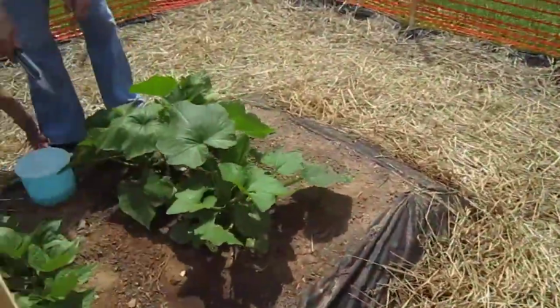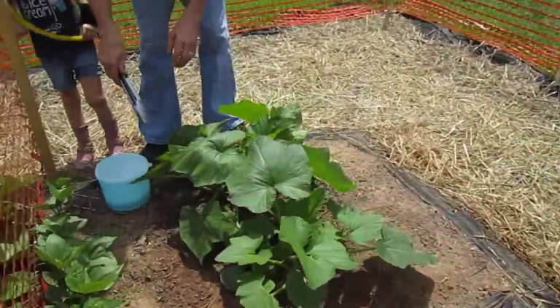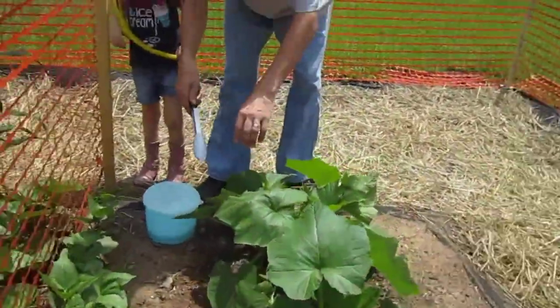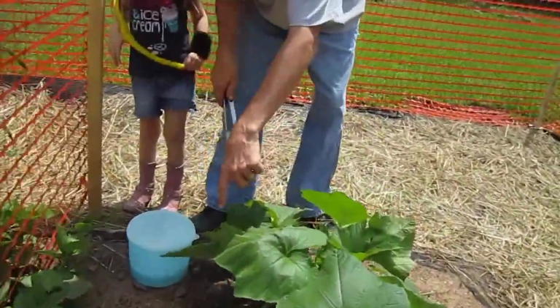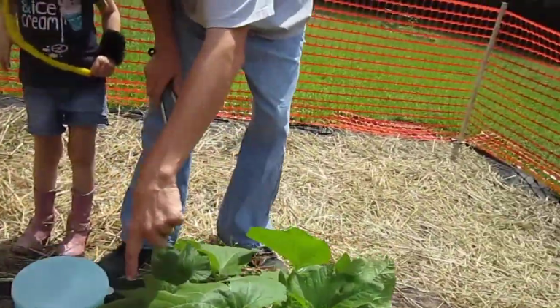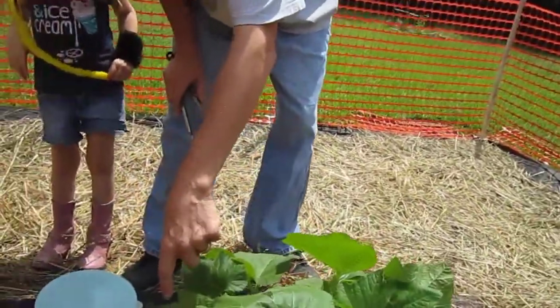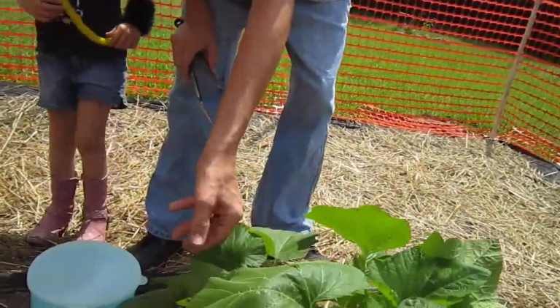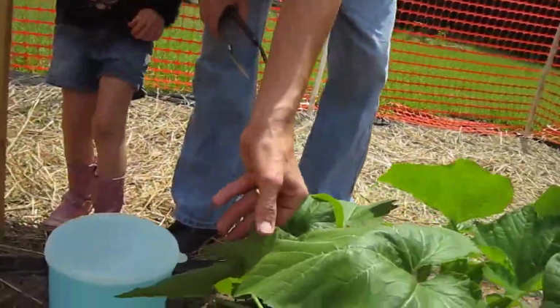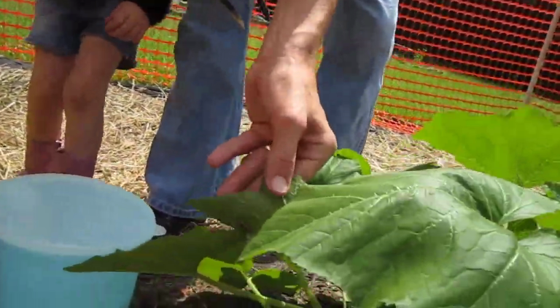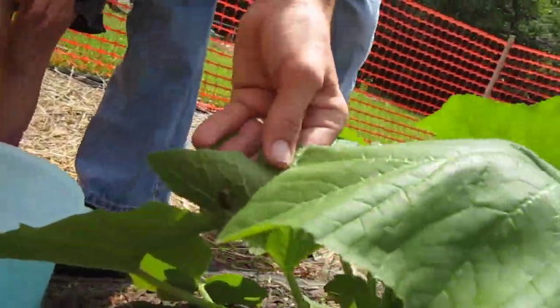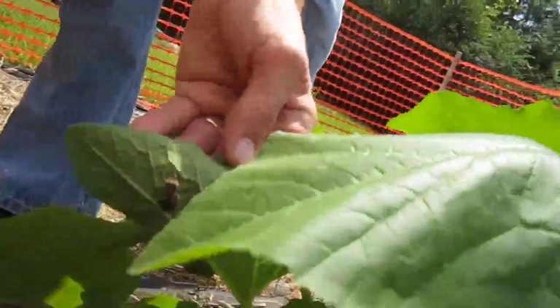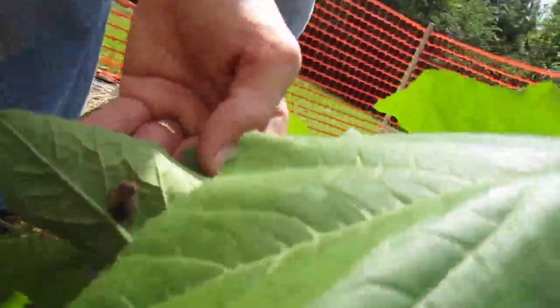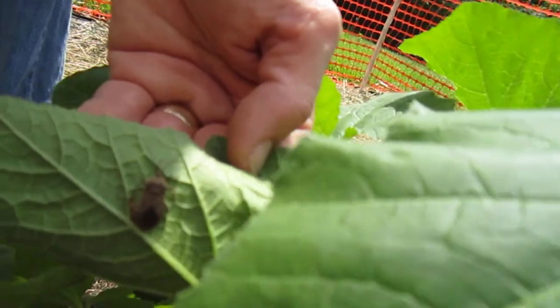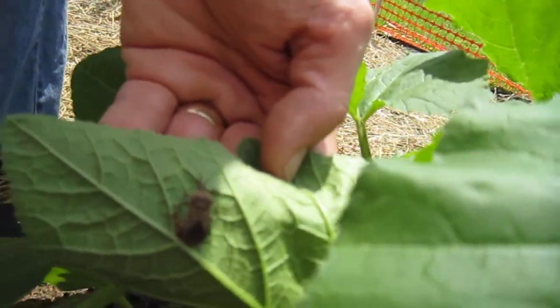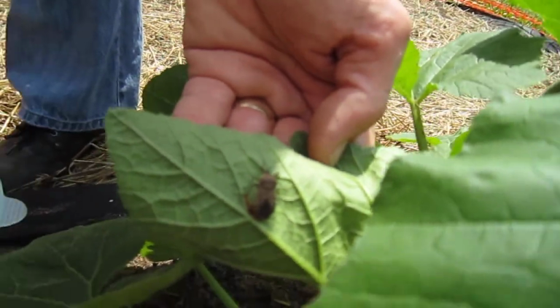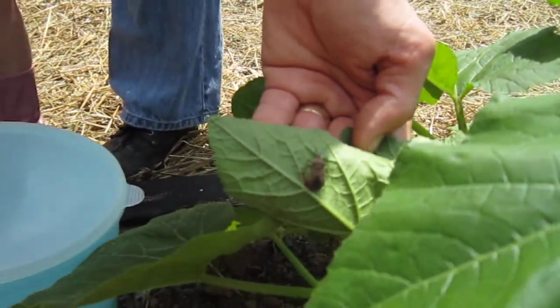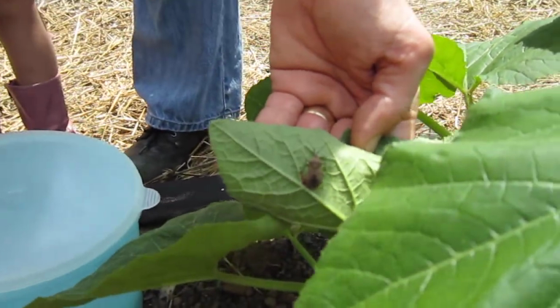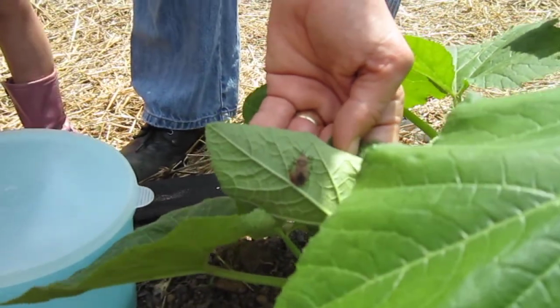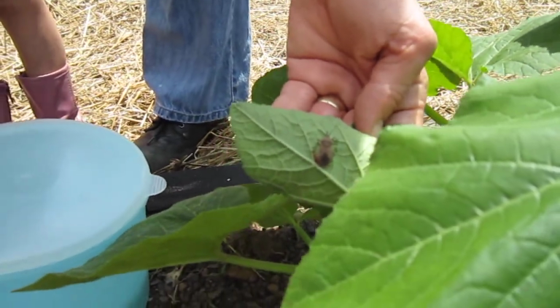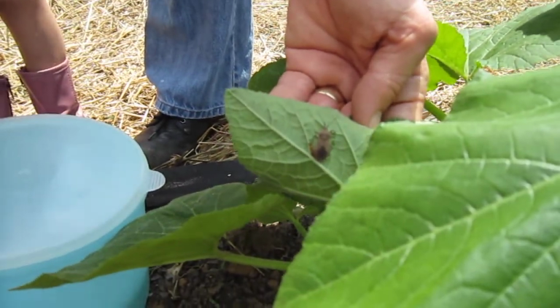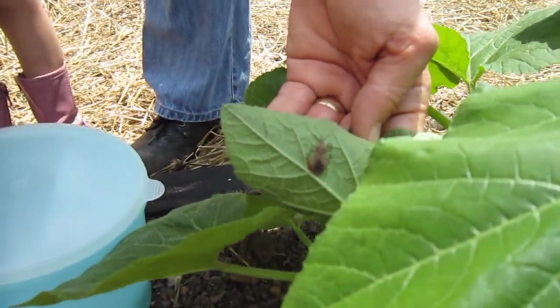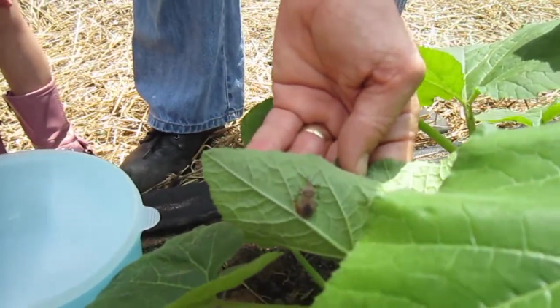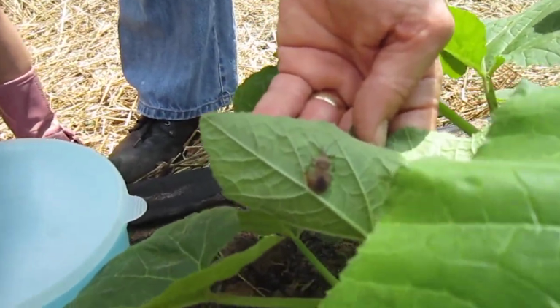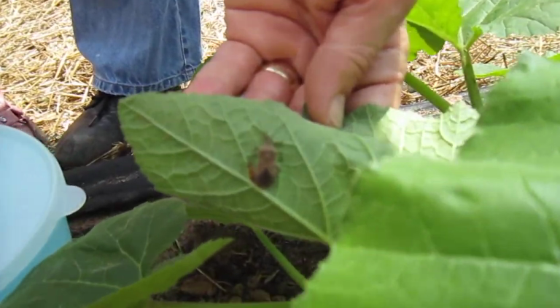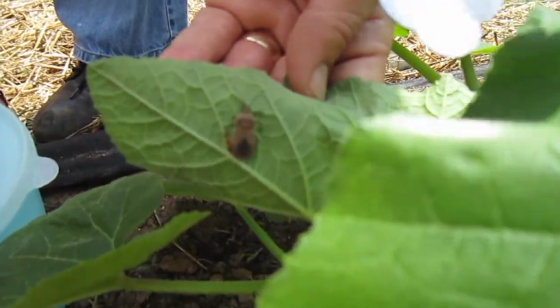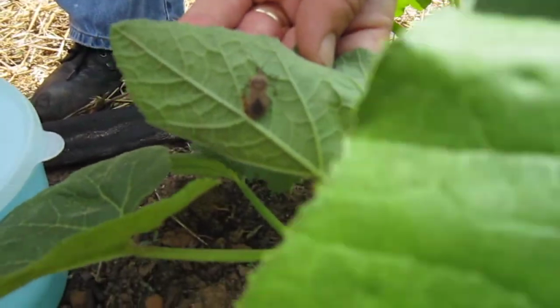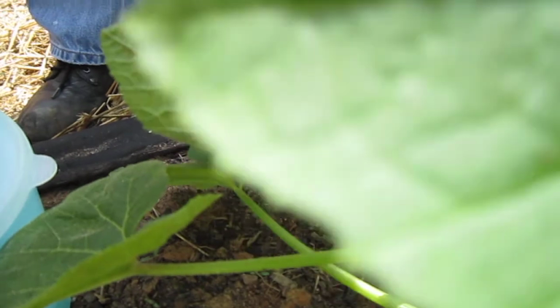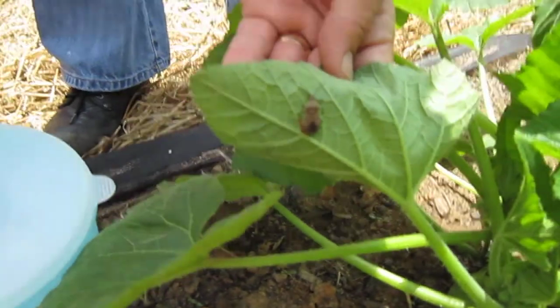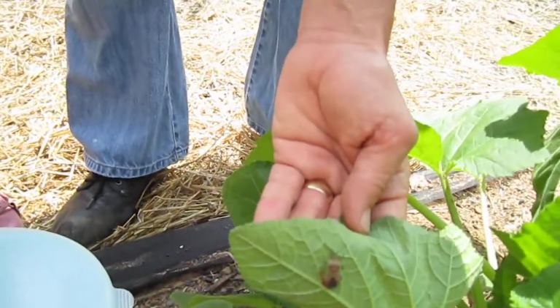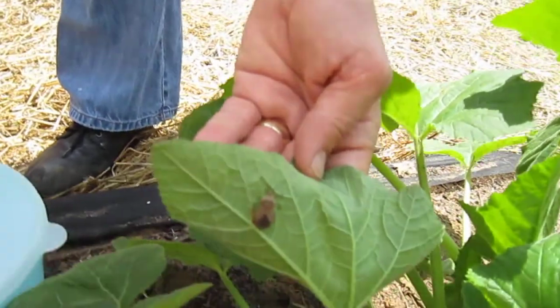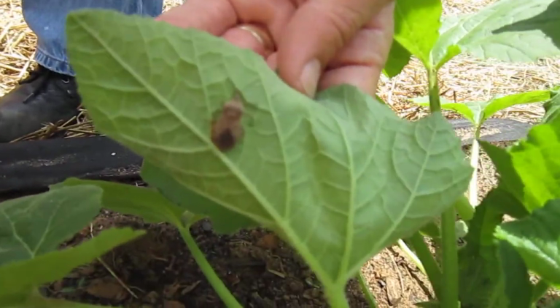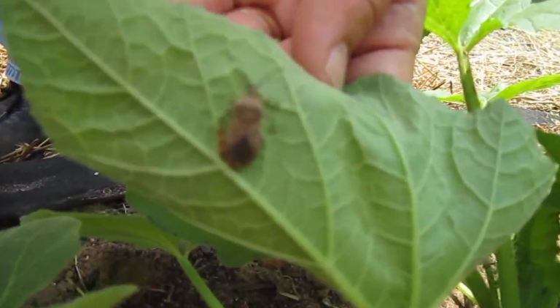There's a squash bug right here laying eggs — you can see it and you can see the eggs that it's laying. Let me move this leaf out of the way so you can see a little bit better.